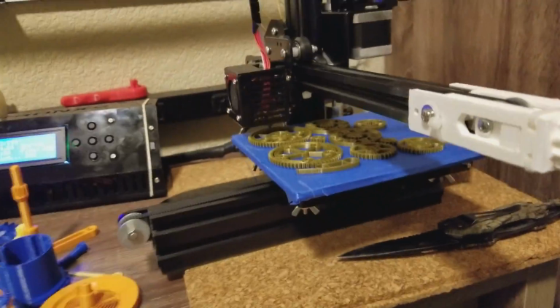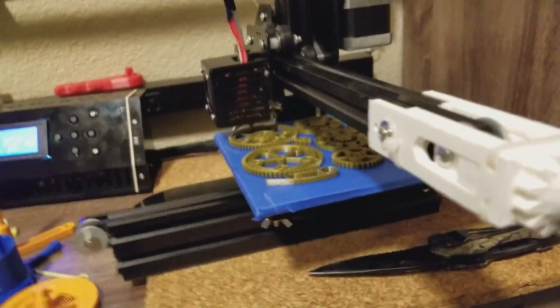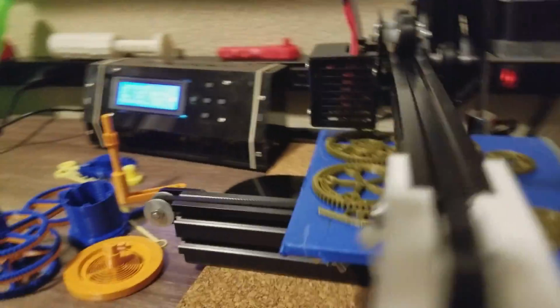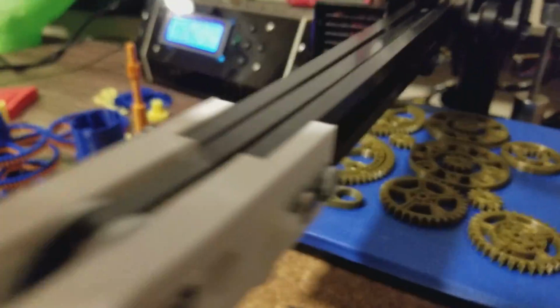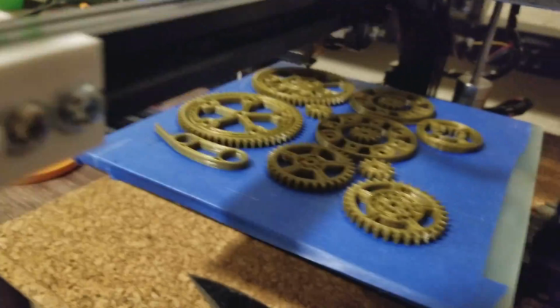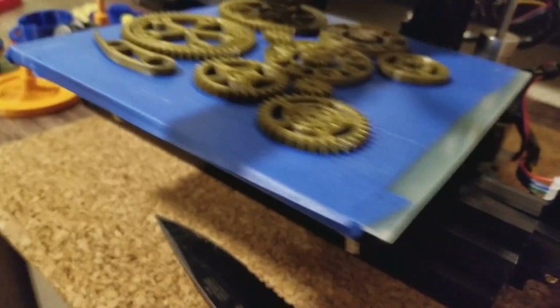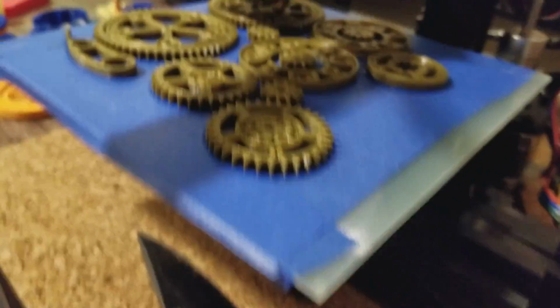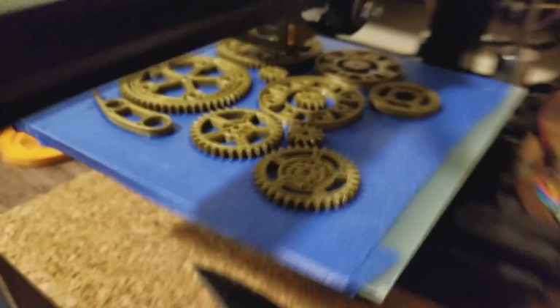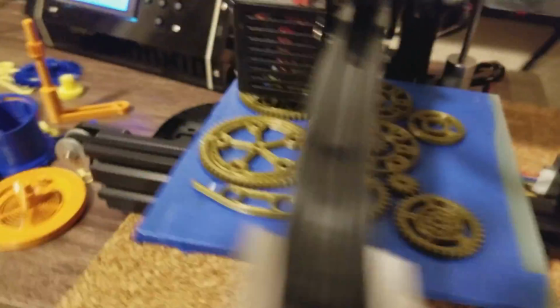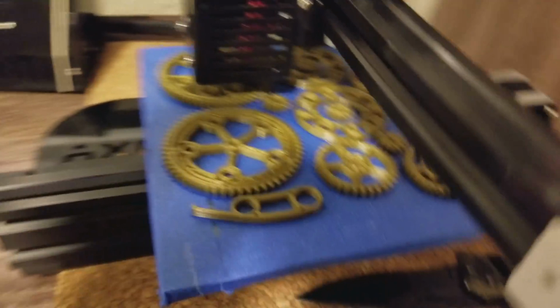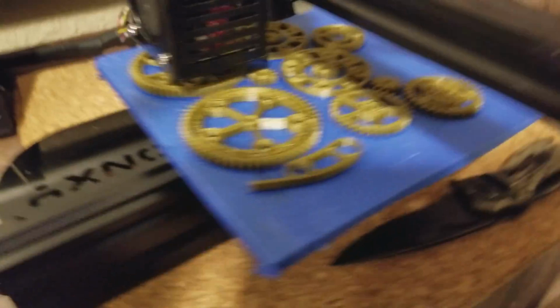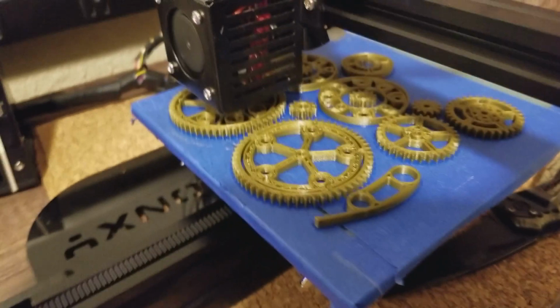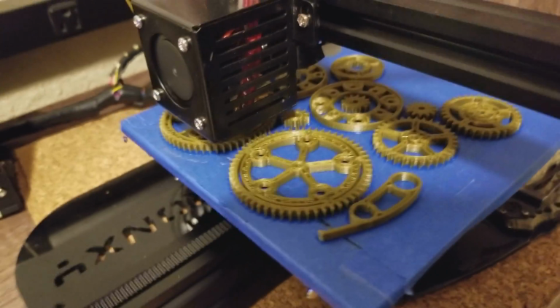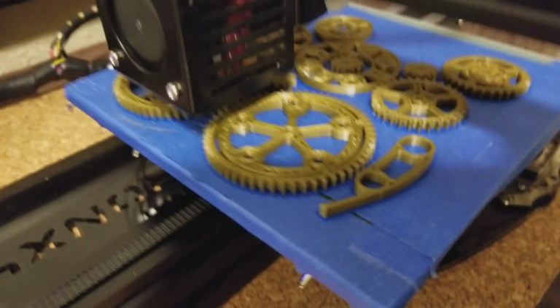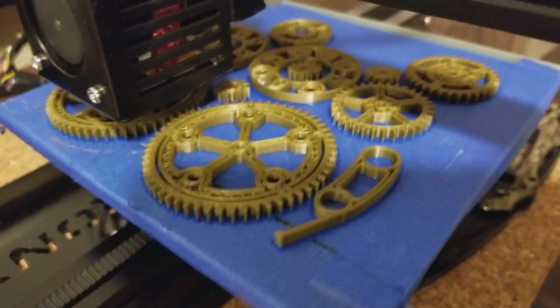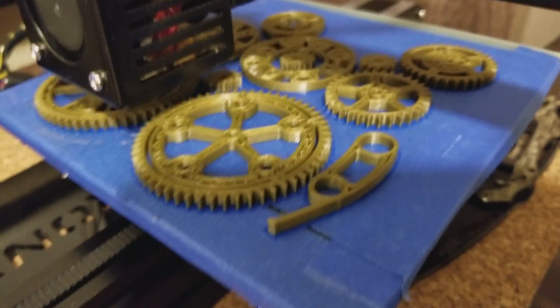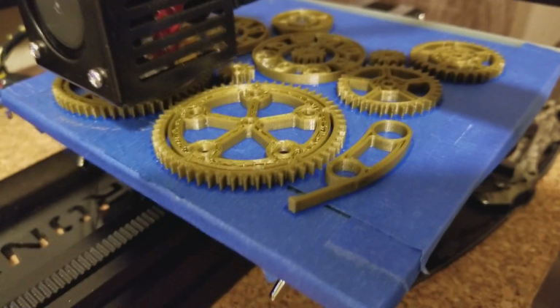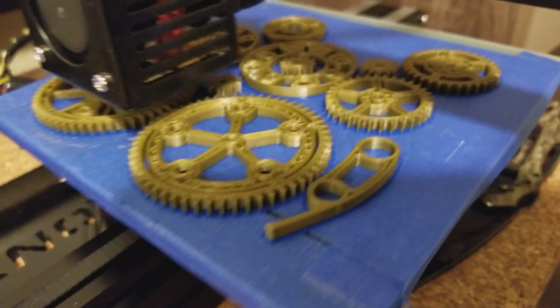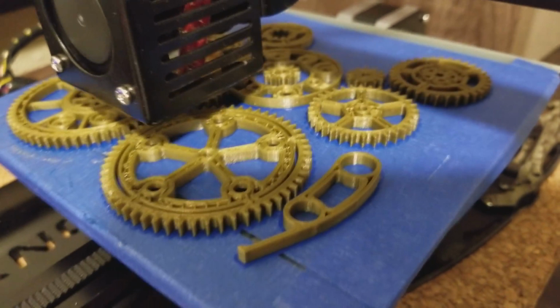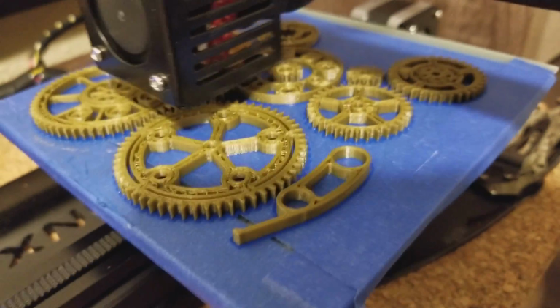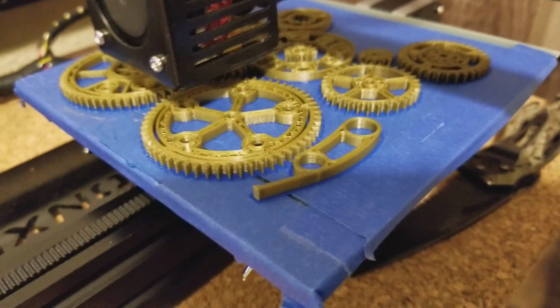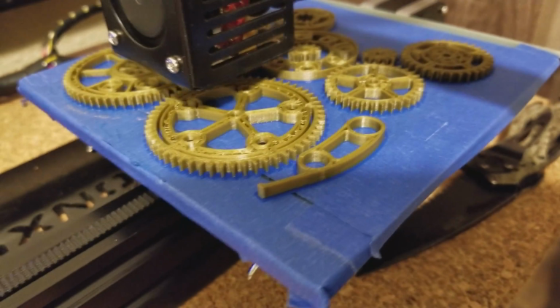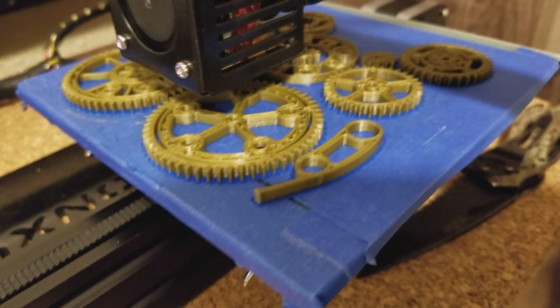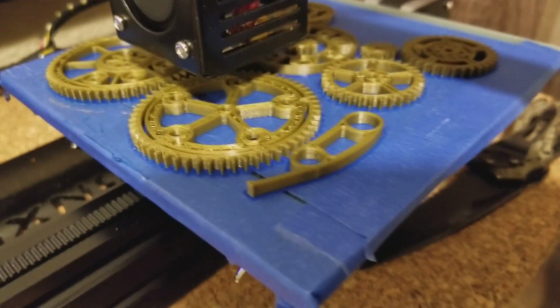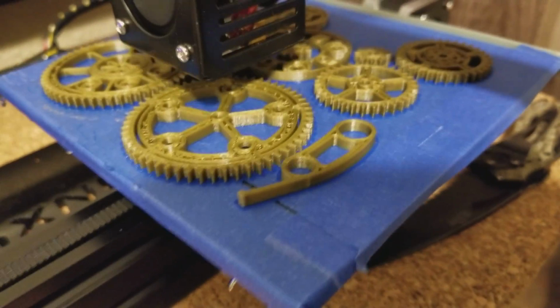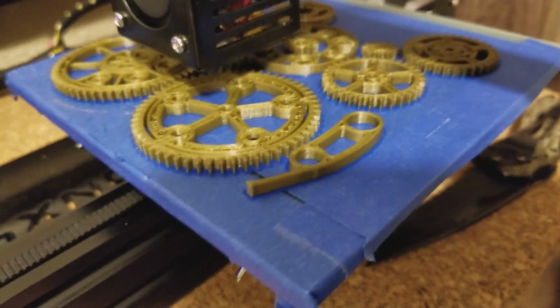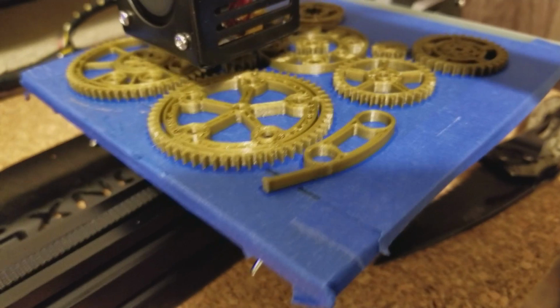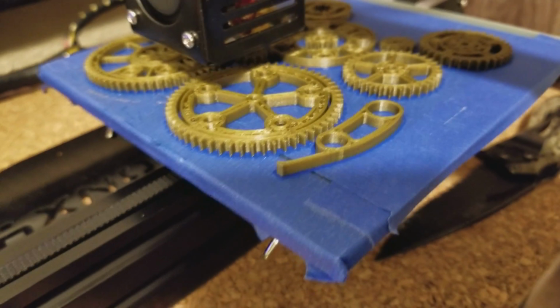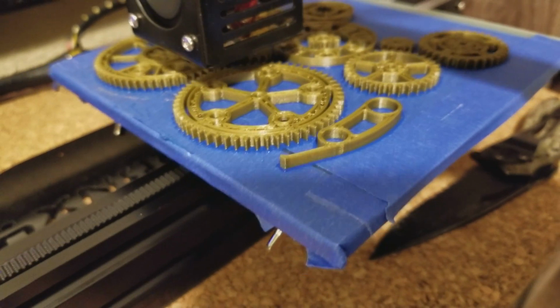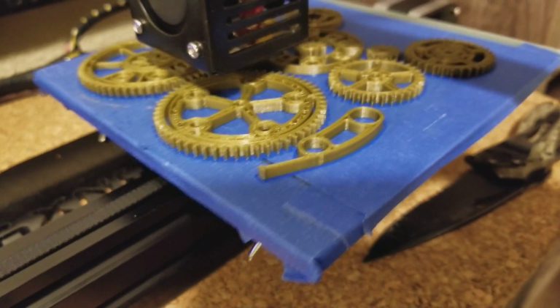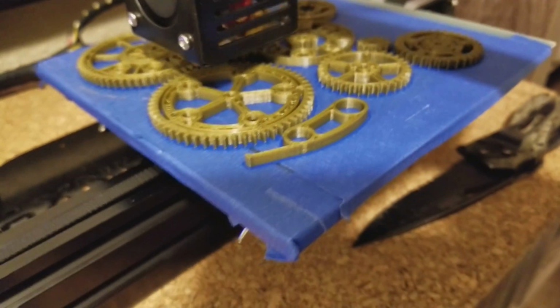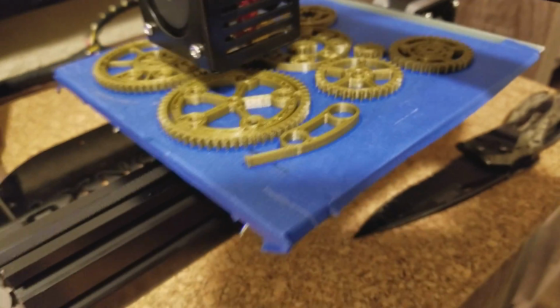I just wanted to show what gold looks like. Gold to me looks really good with mechanical looking parts — it looks like brass.